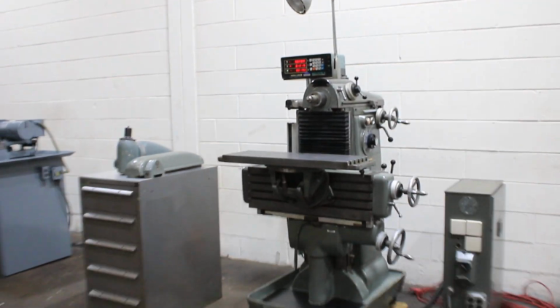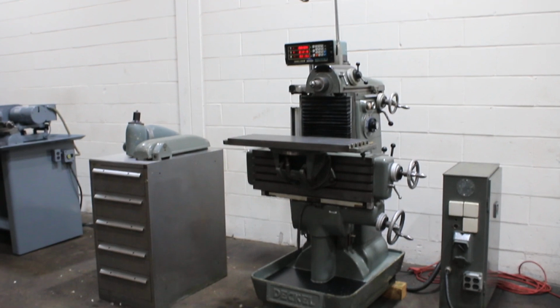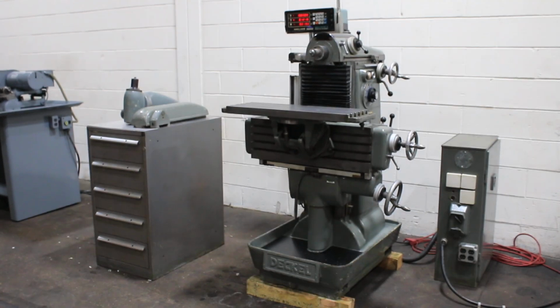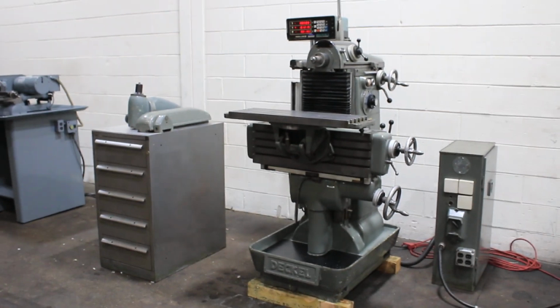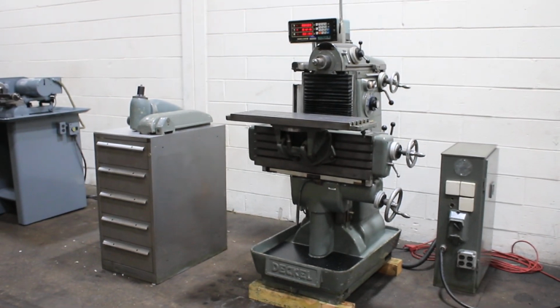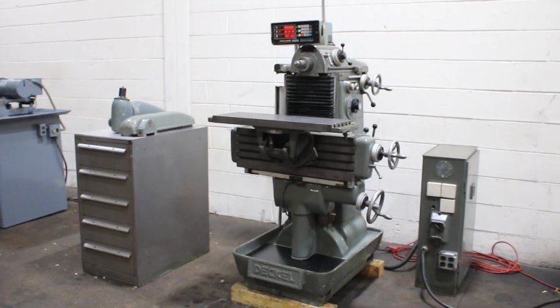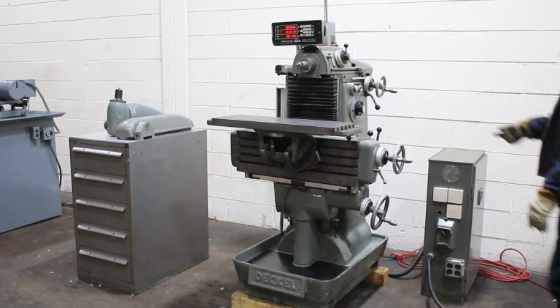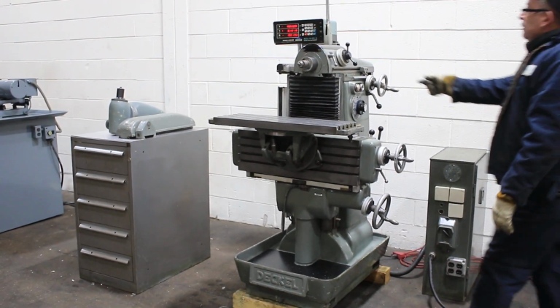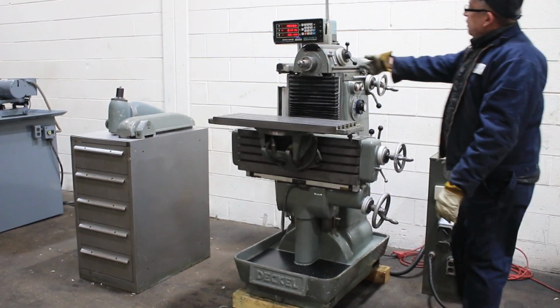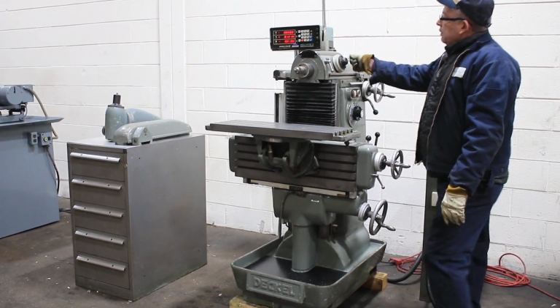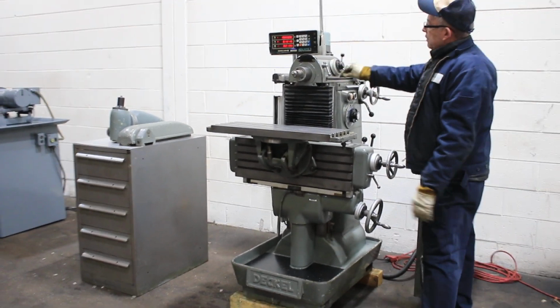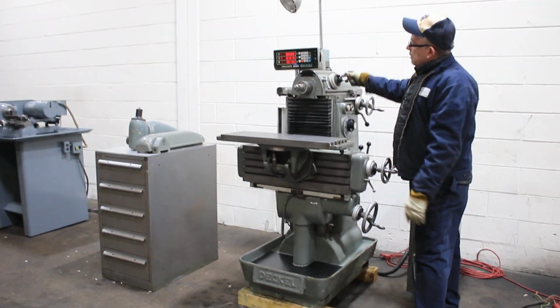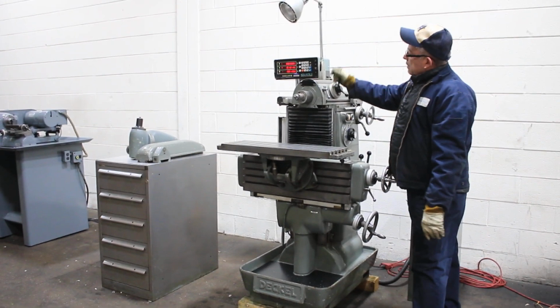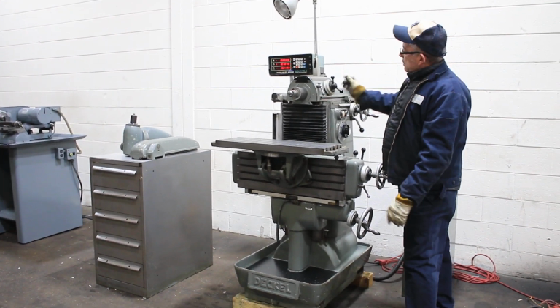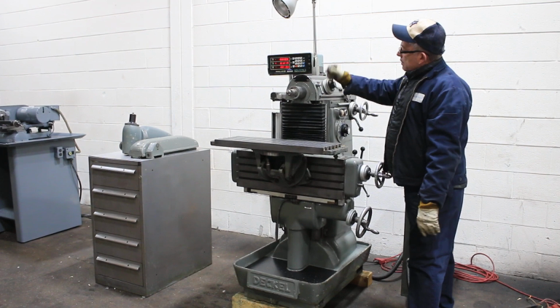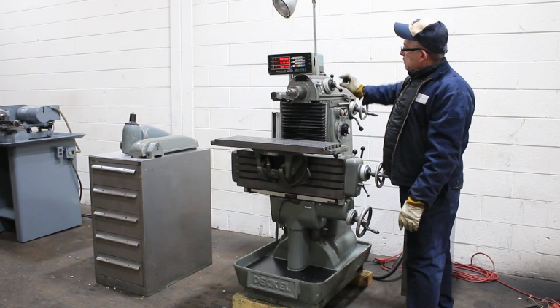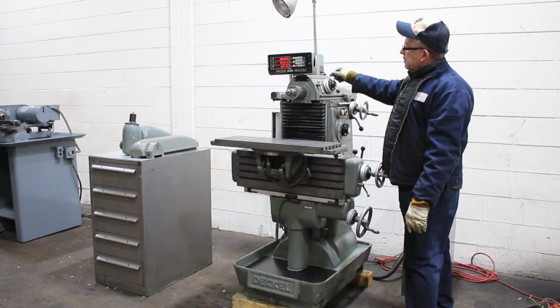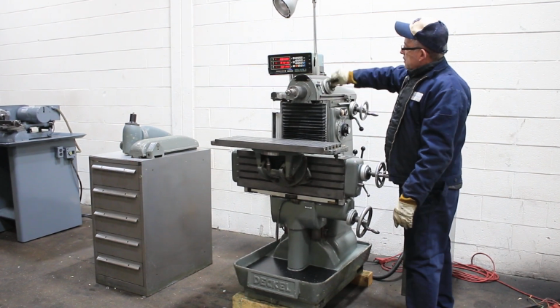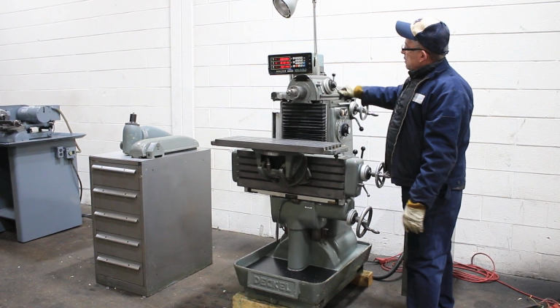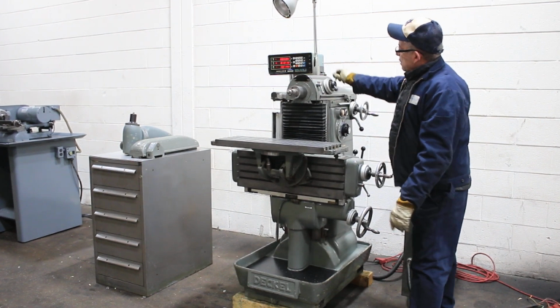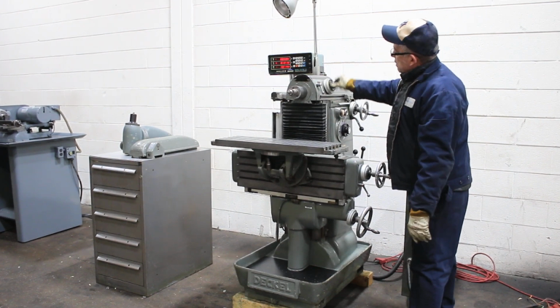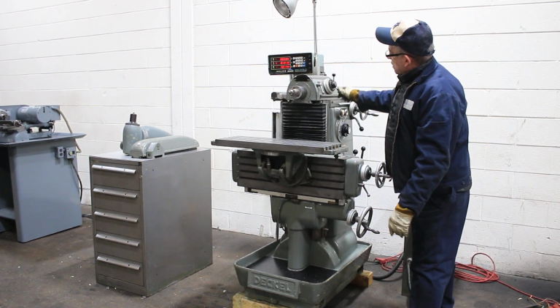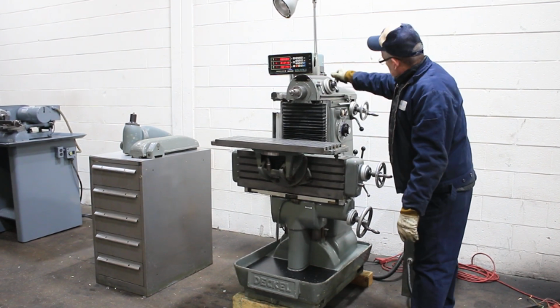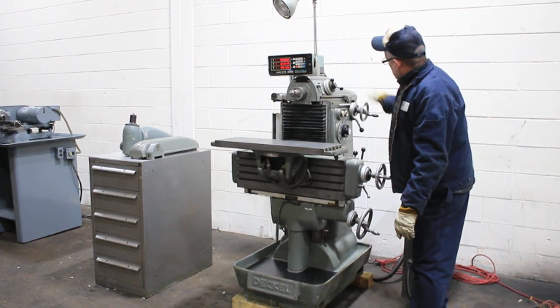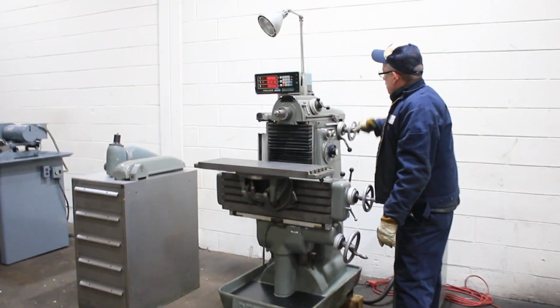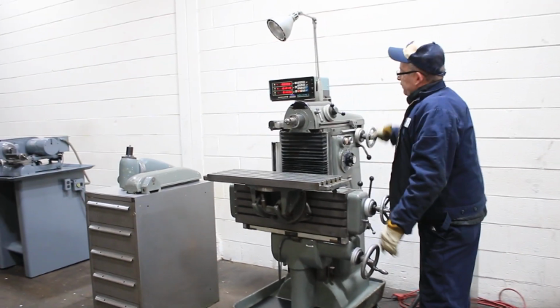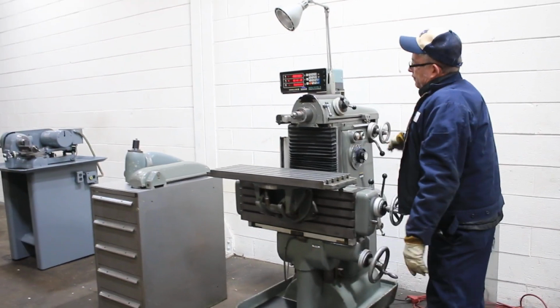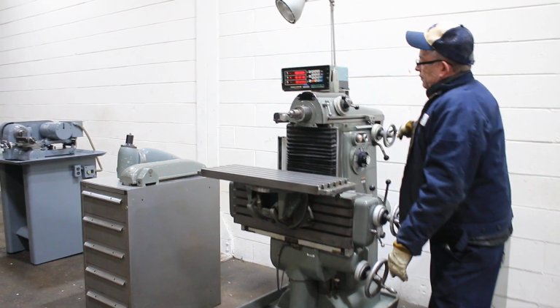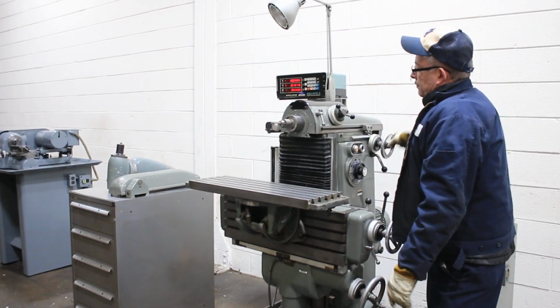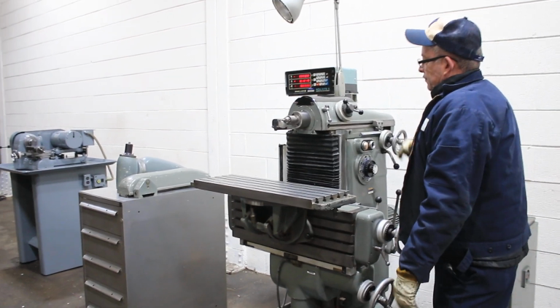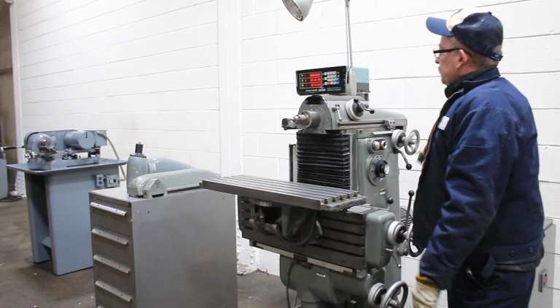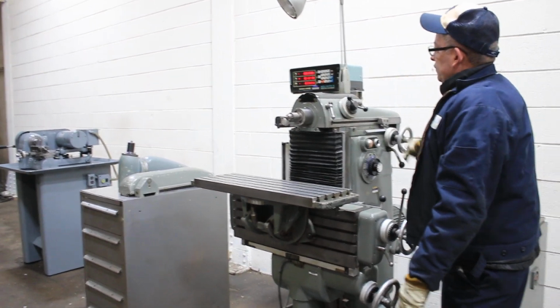The machine has a three-axis digital readout. We're going to run it for you. It has a quill that comes out and also the RAM that travels out, and you can see it moving on the digital readout.